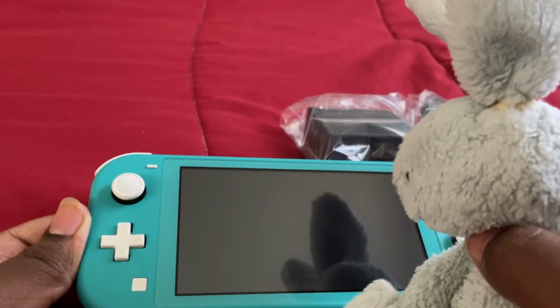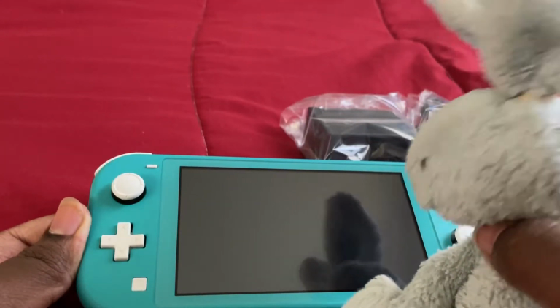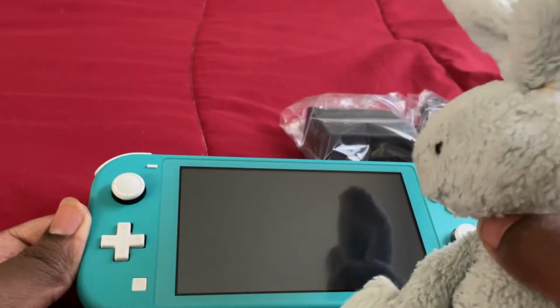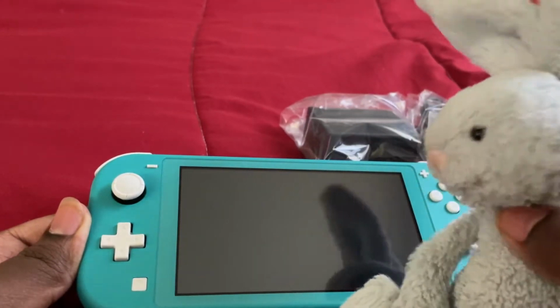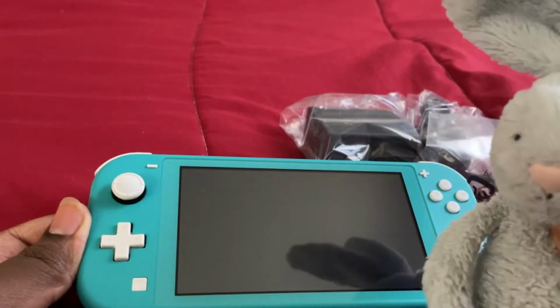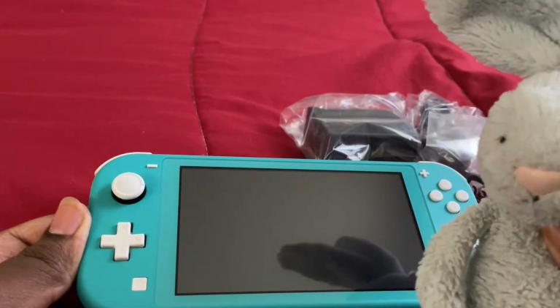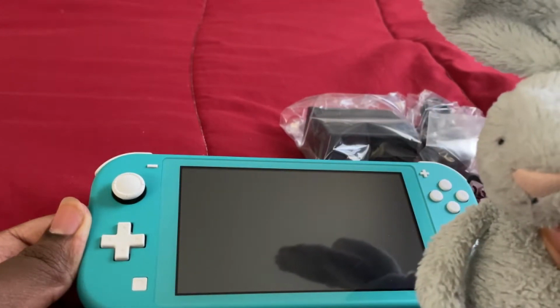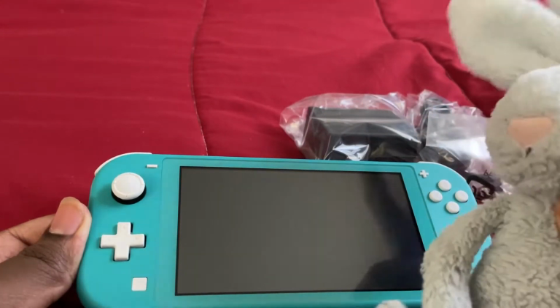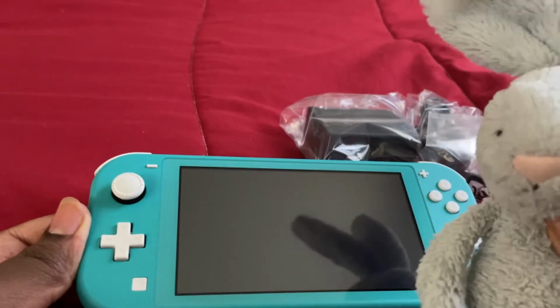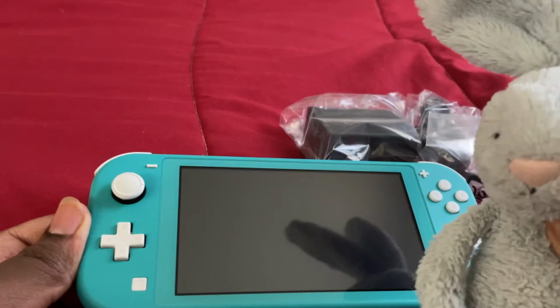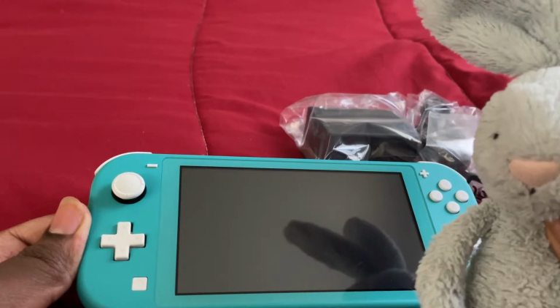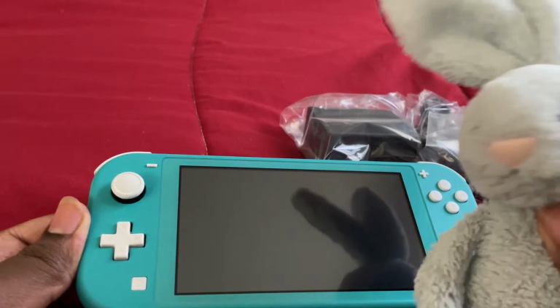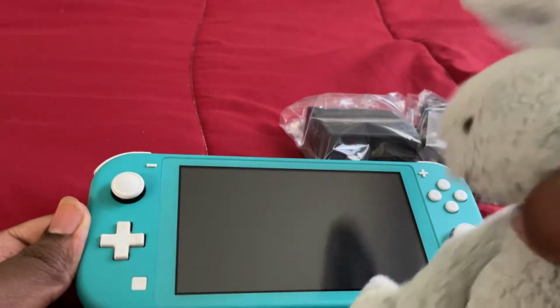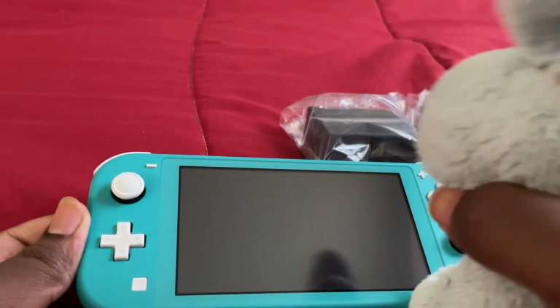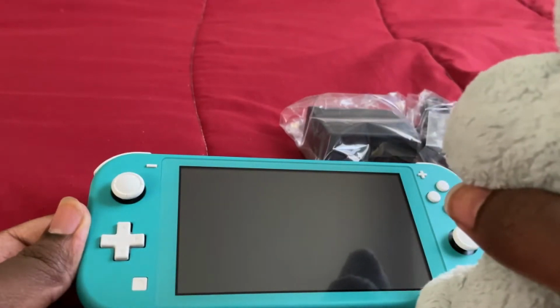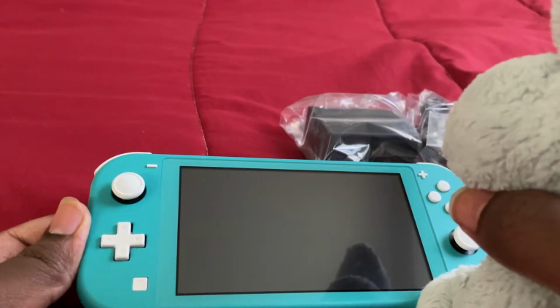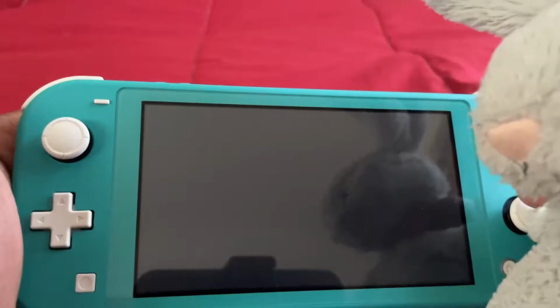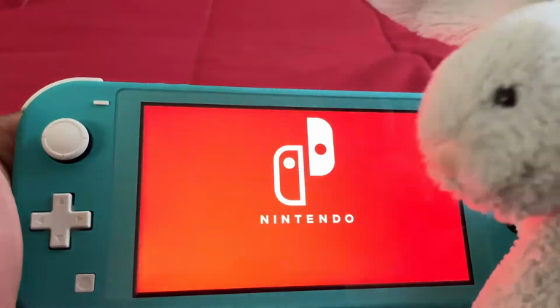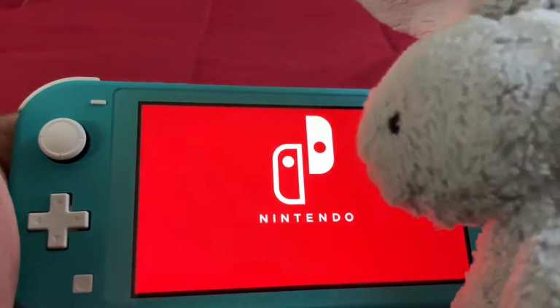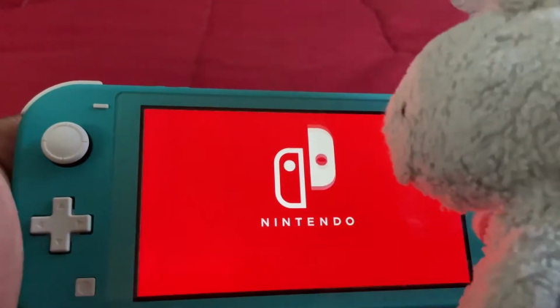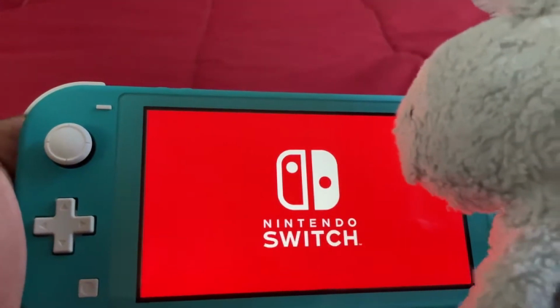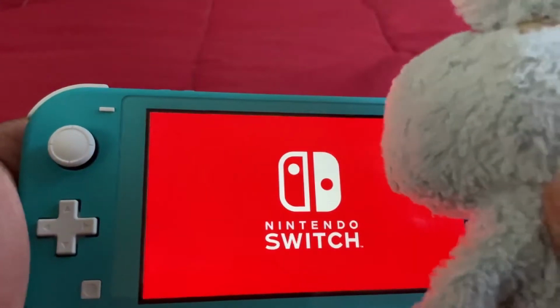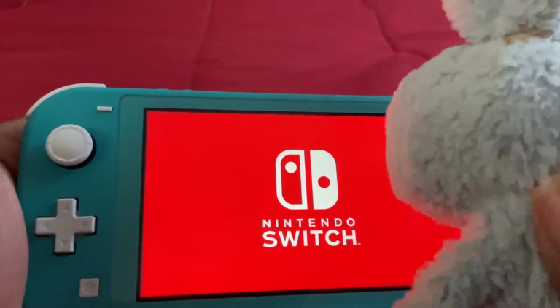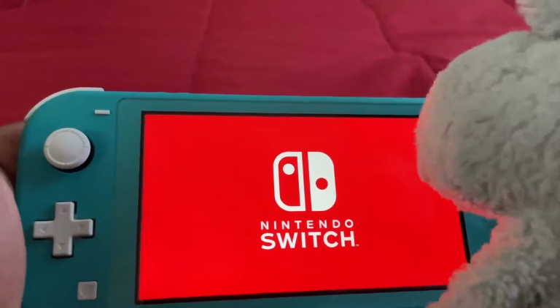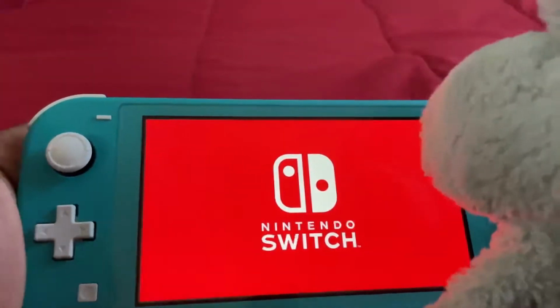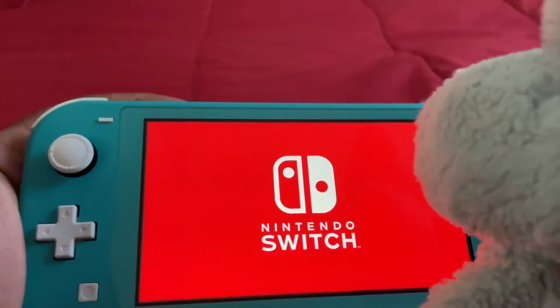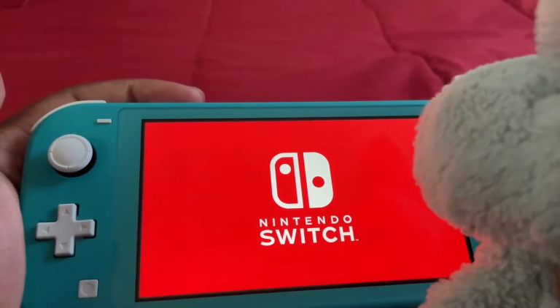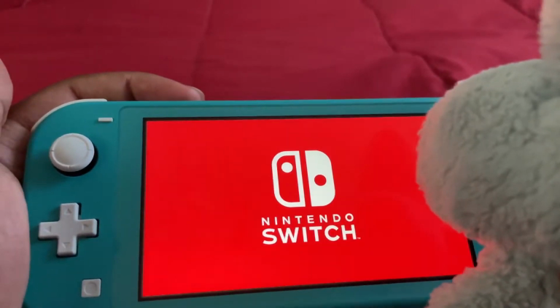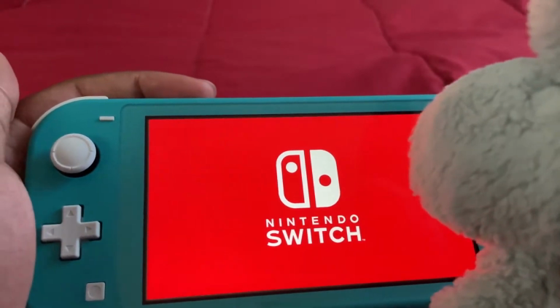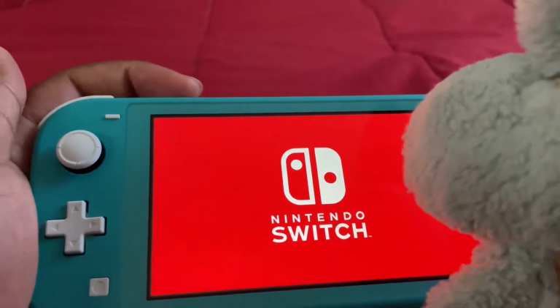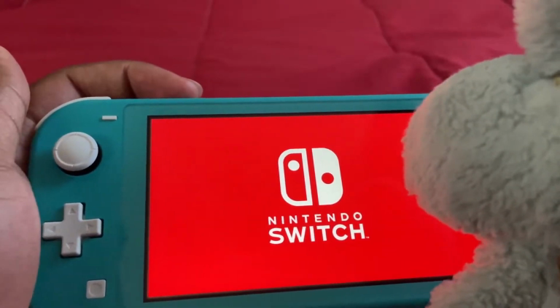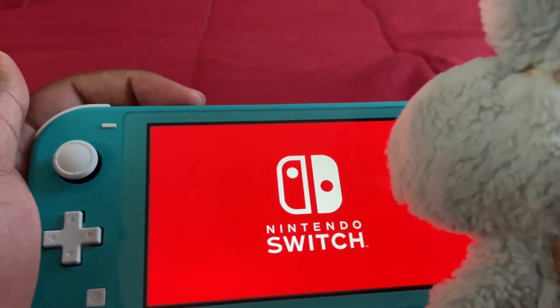Let's turn it on. I'm wasting too much time.